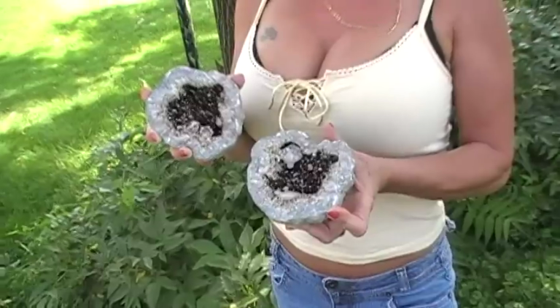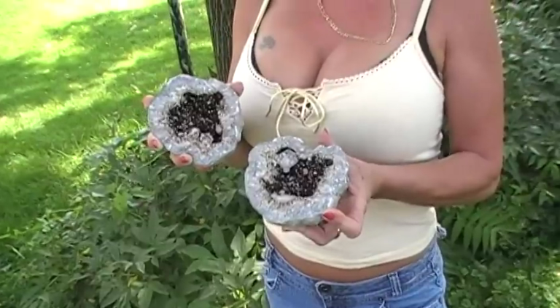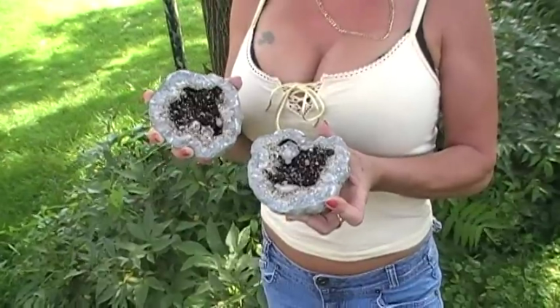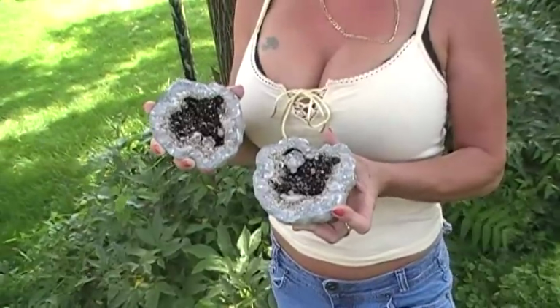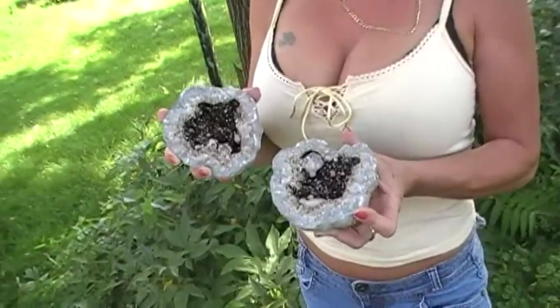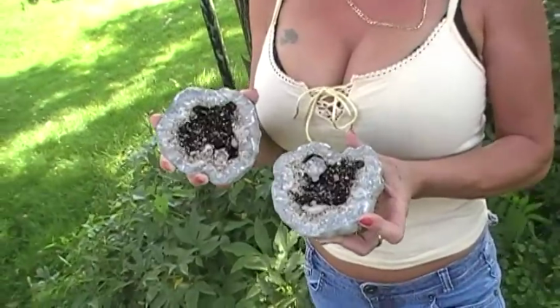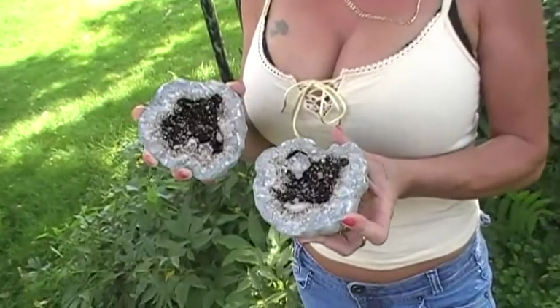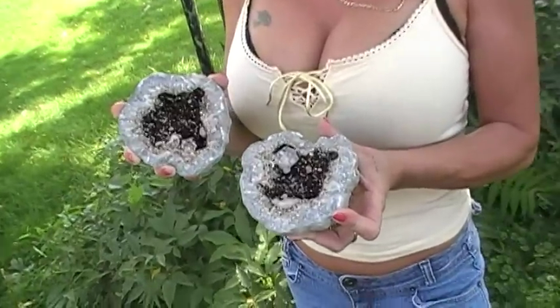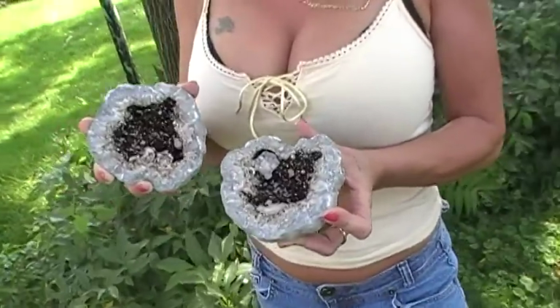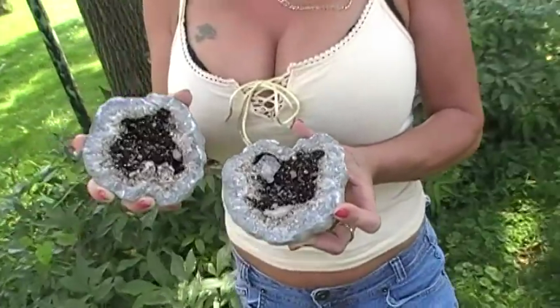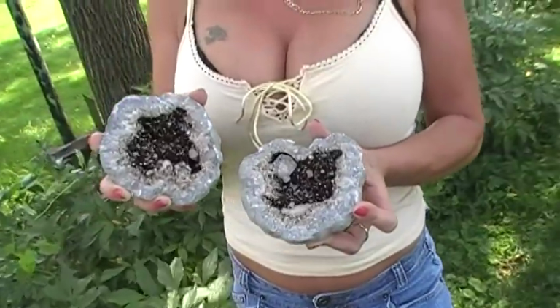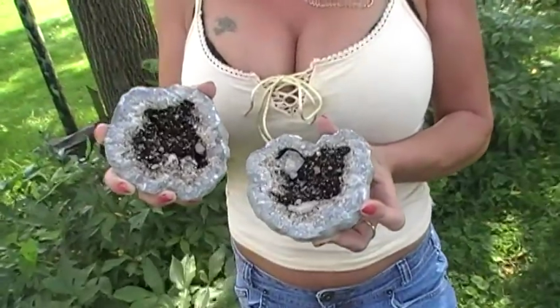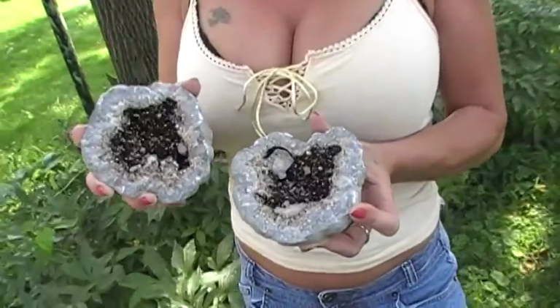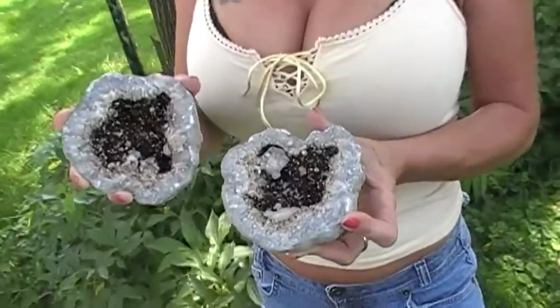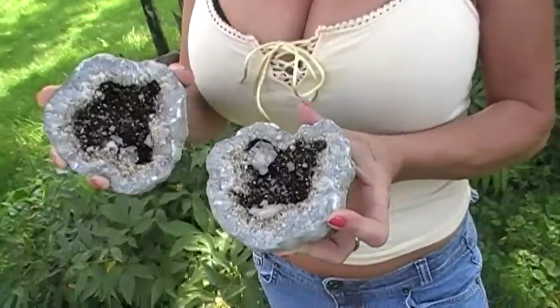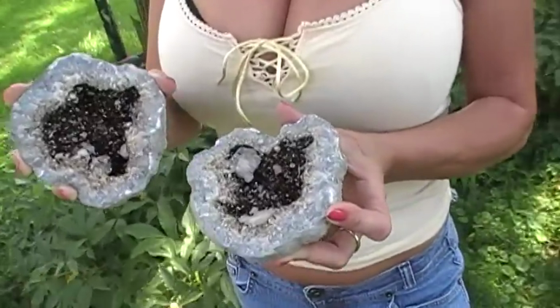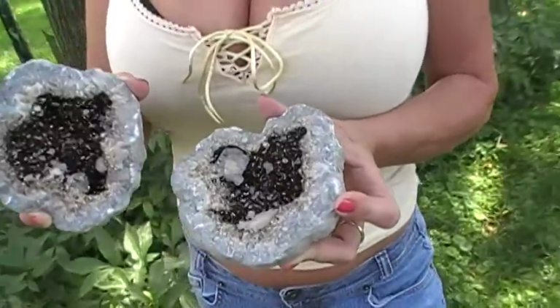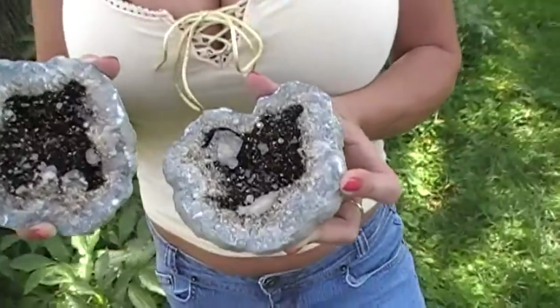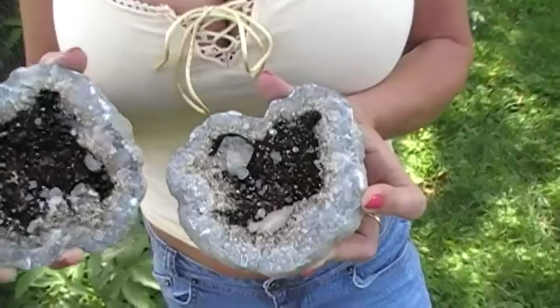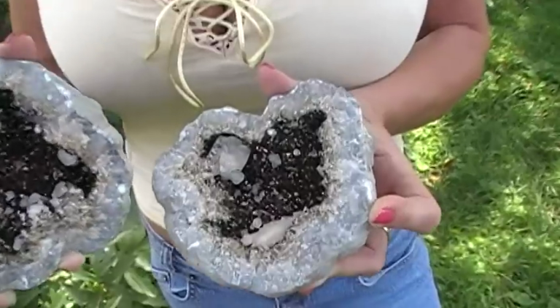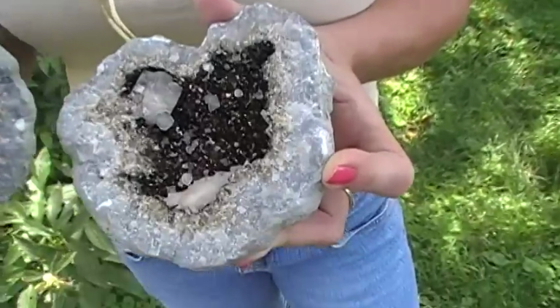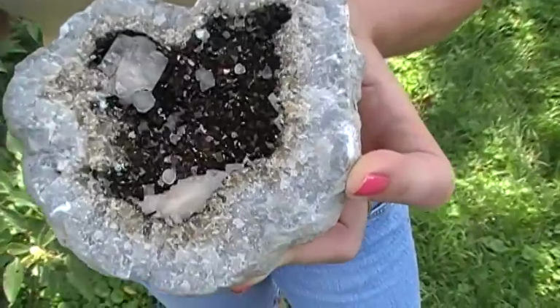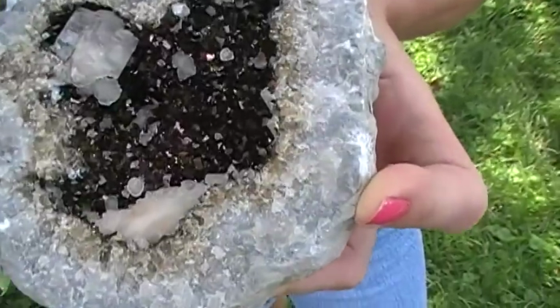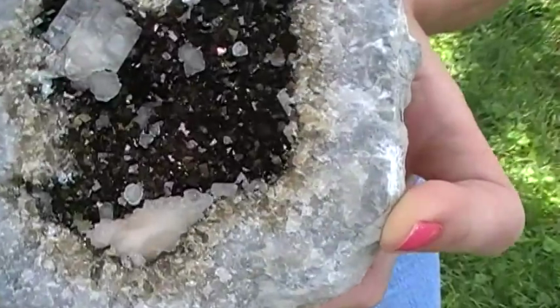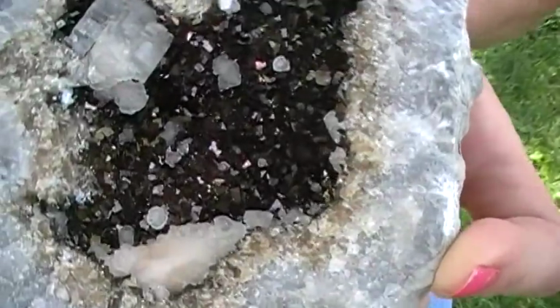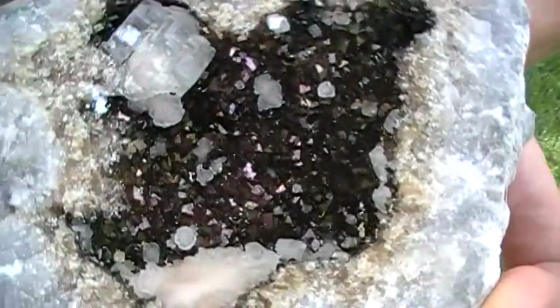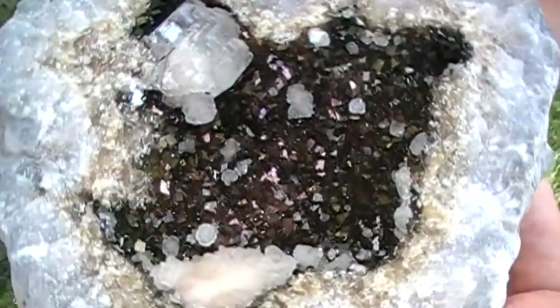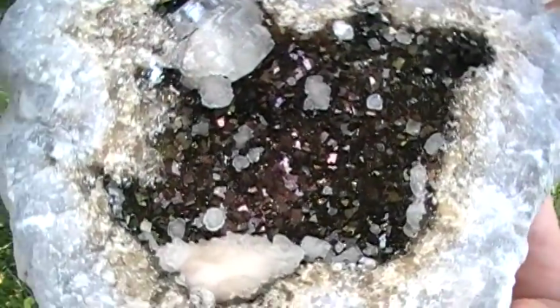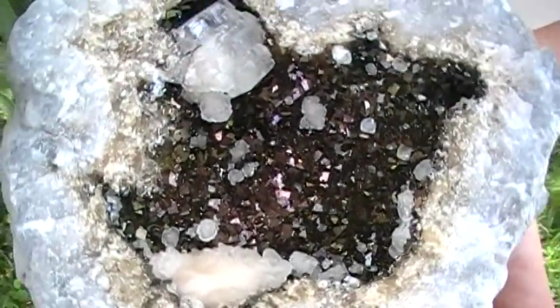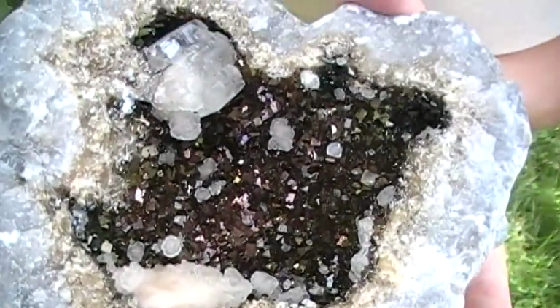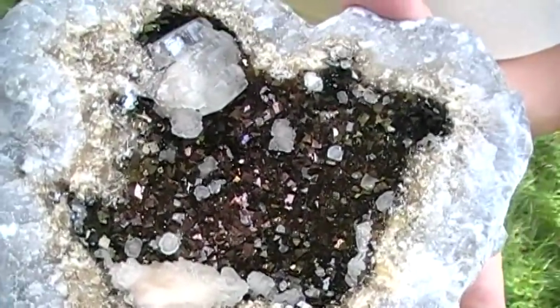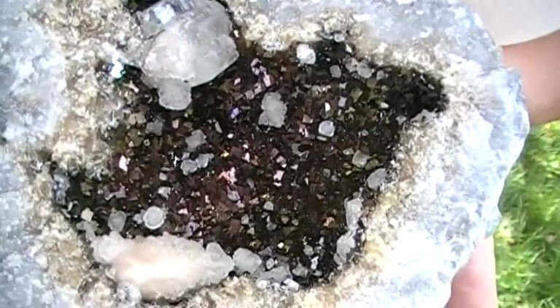This is a very rare iridescent brown calcite. This one has flashes of purples and copper colored. It's a very rare combination.